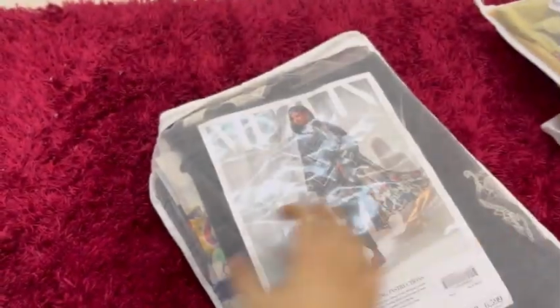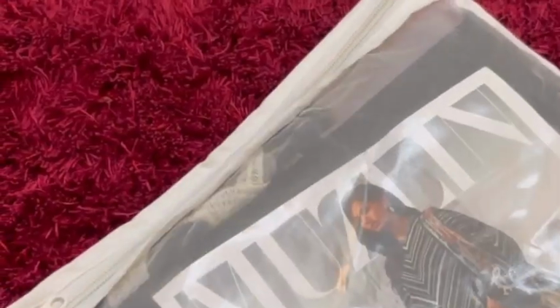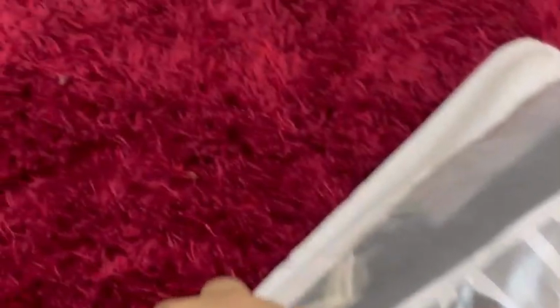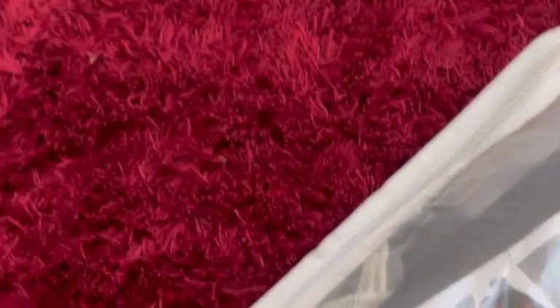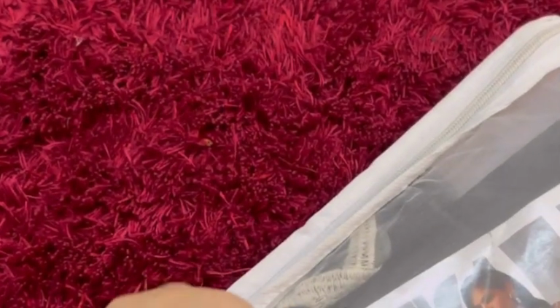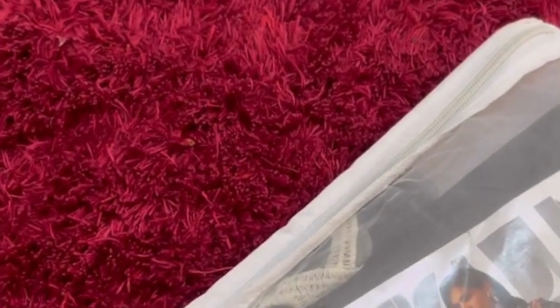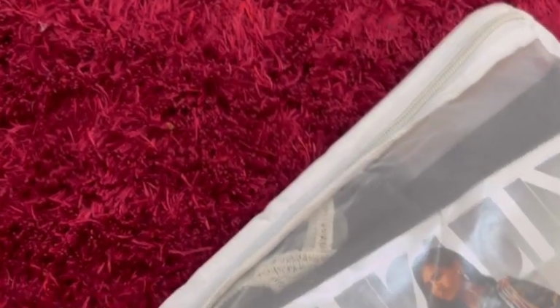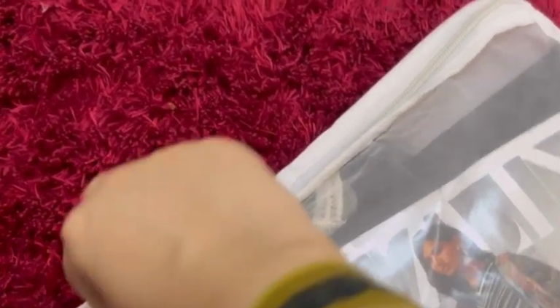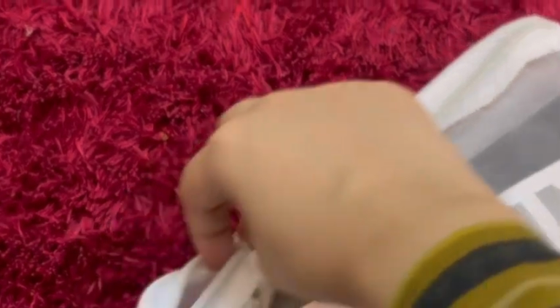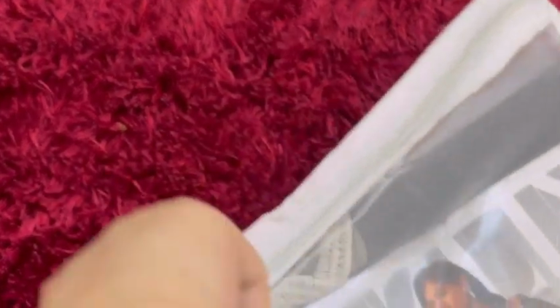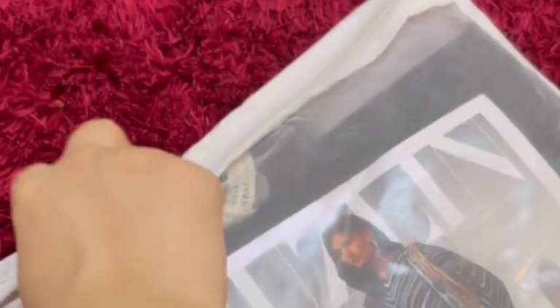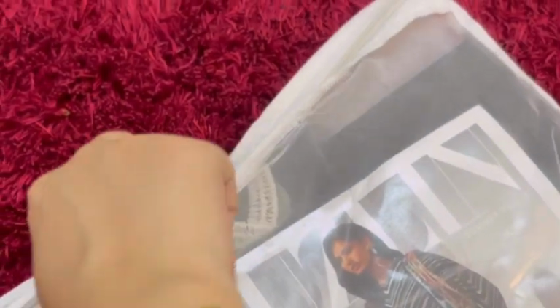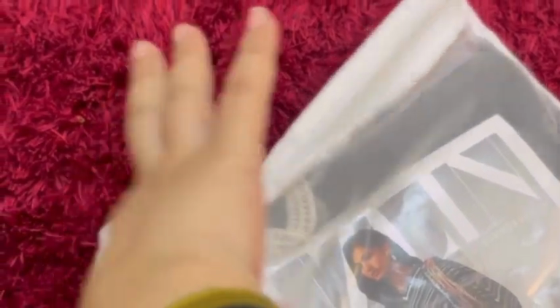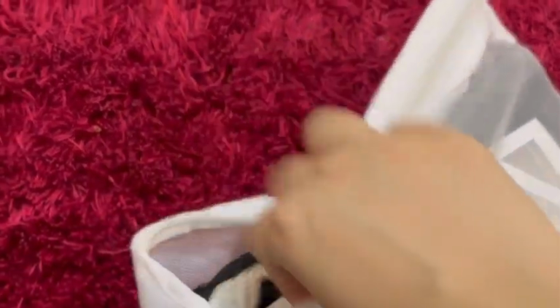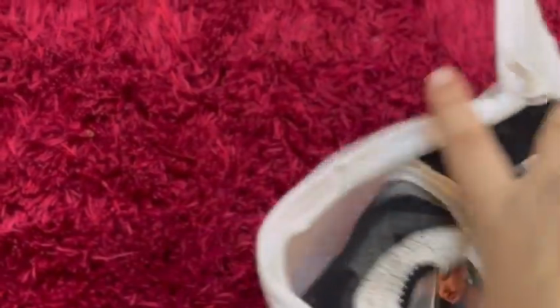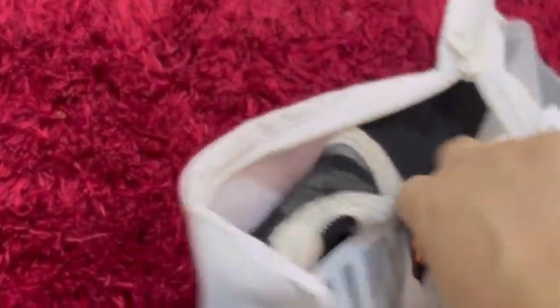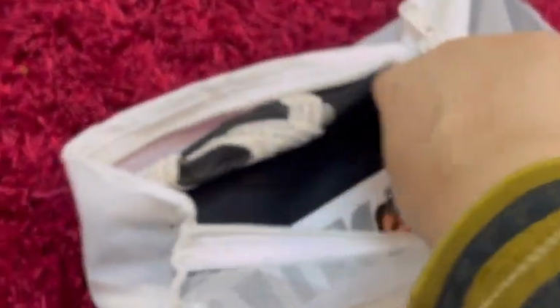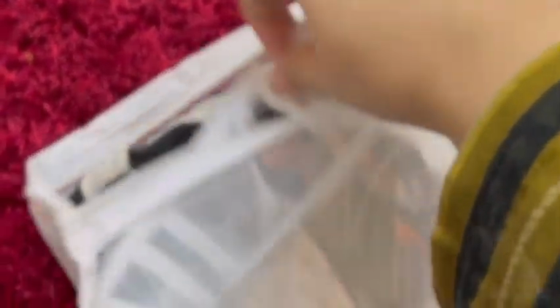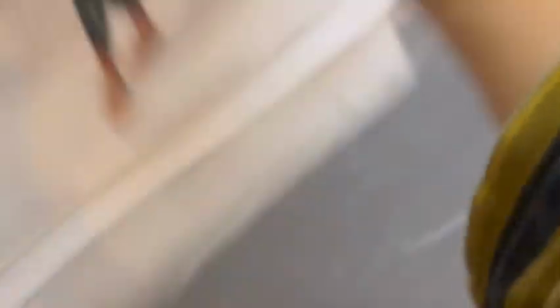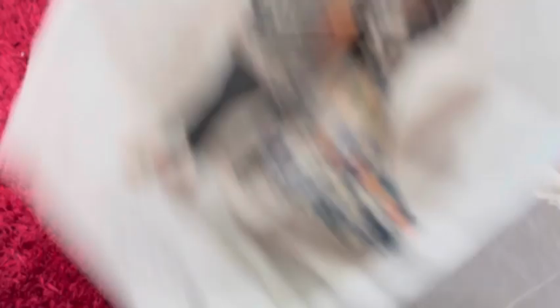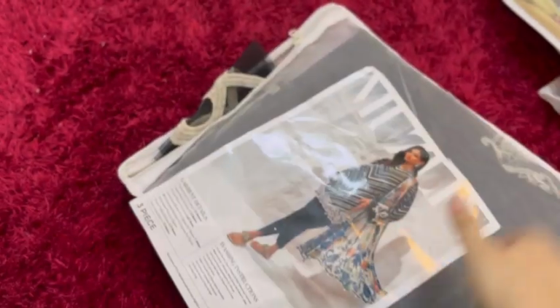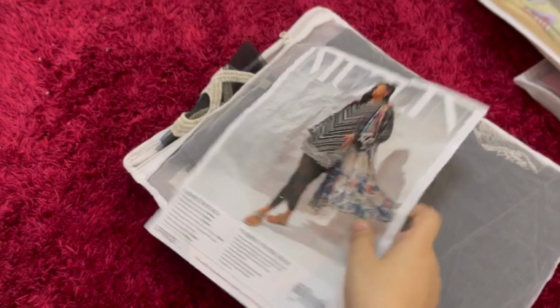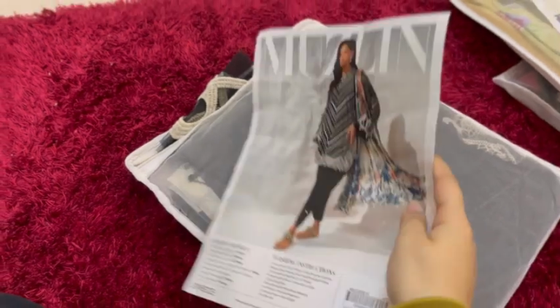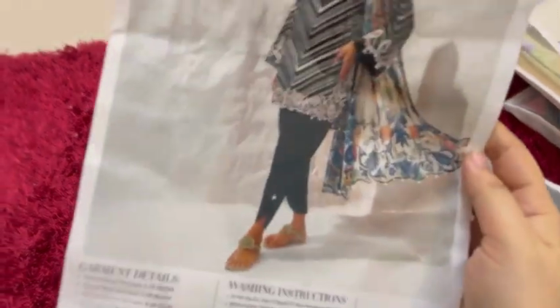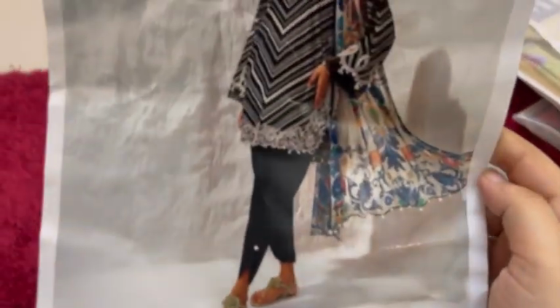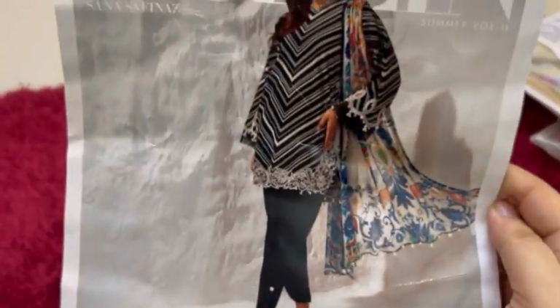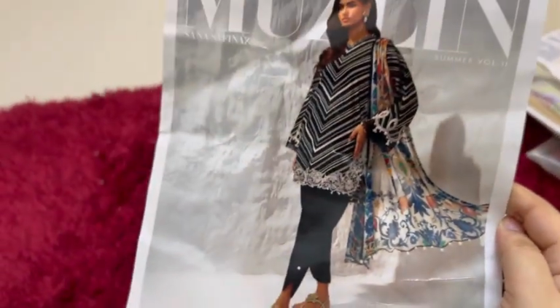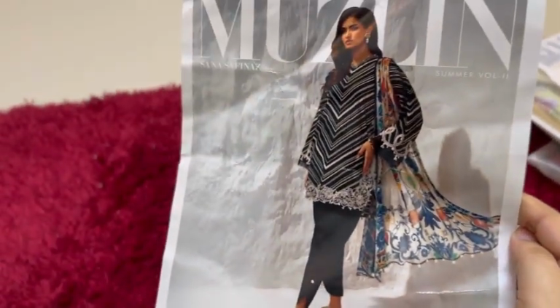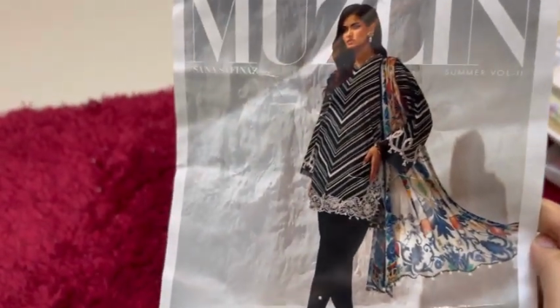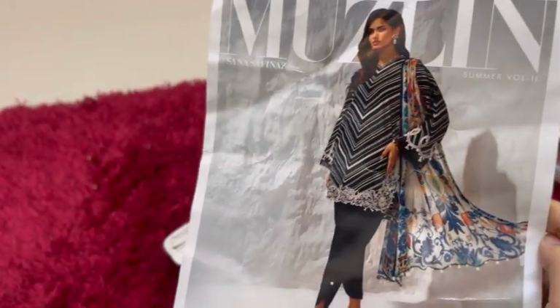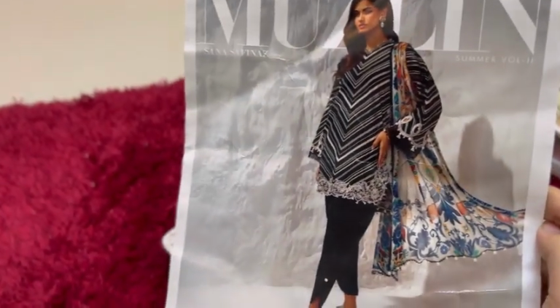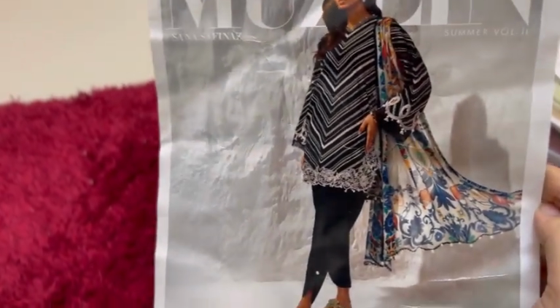I will open it and show you. First of all, we will start with the model picture and then you will see the stitch. The new trend — shalwar with short shirts — they are also very beloved and very nice.